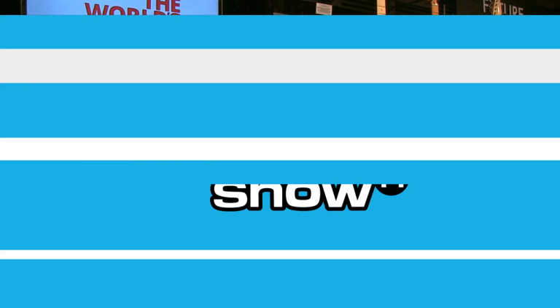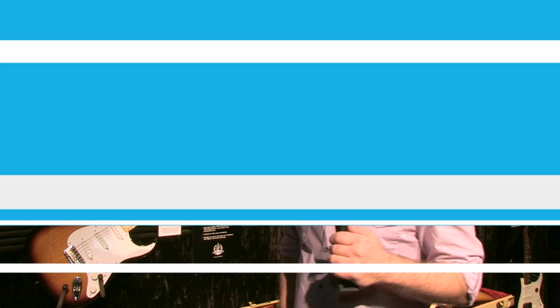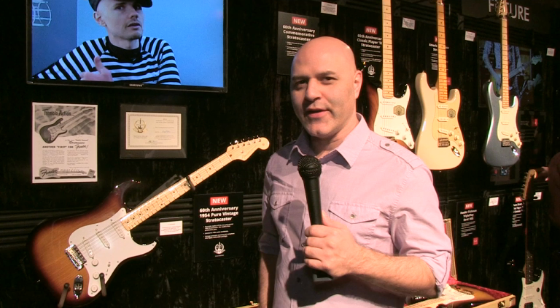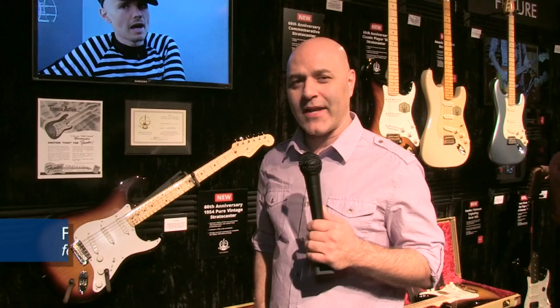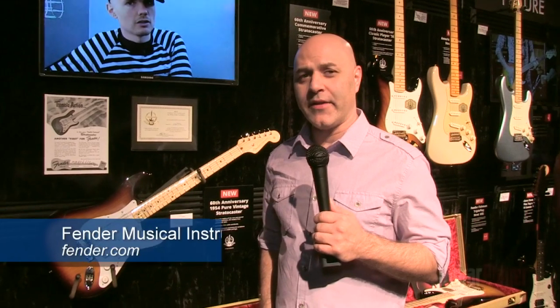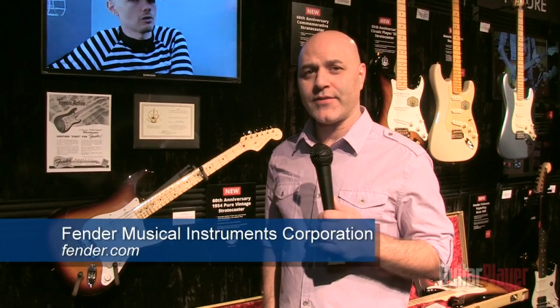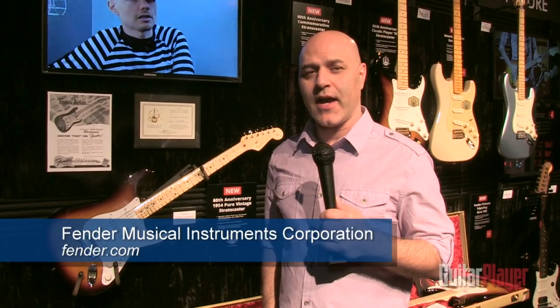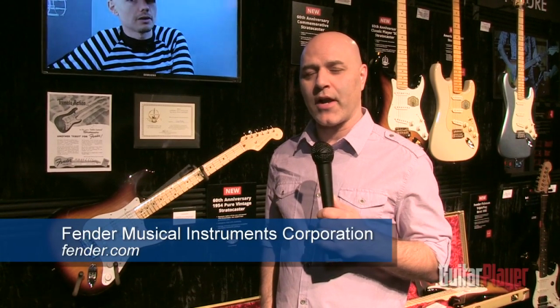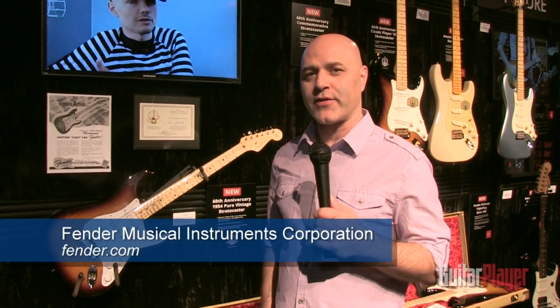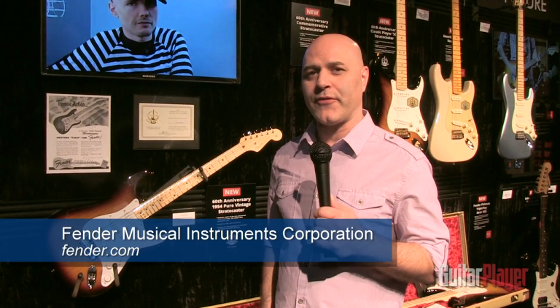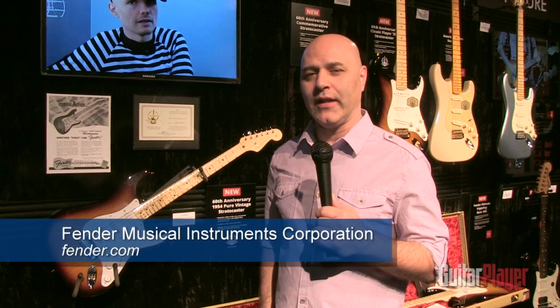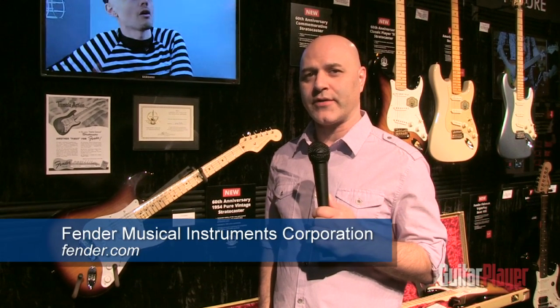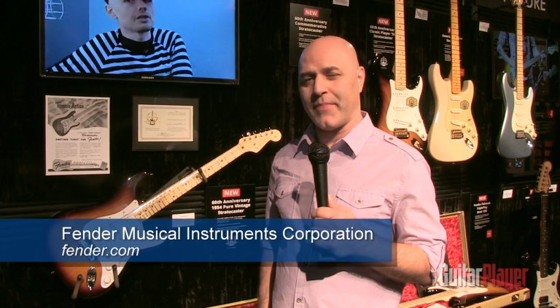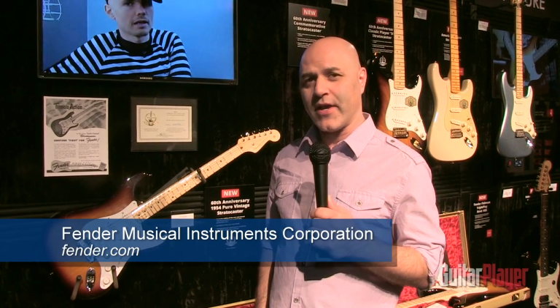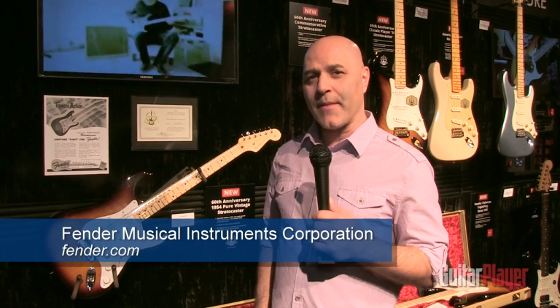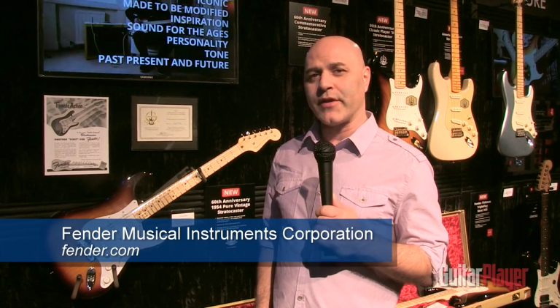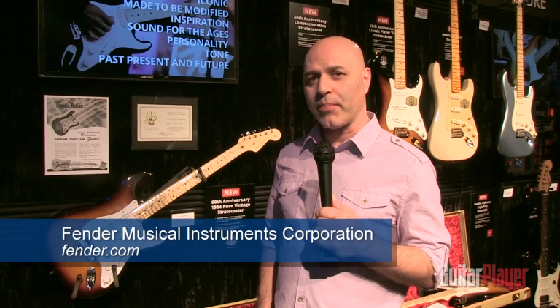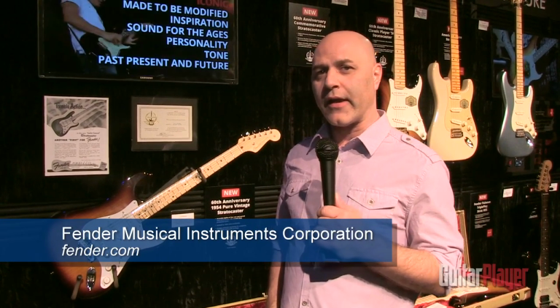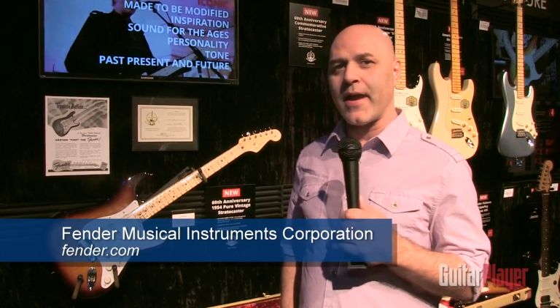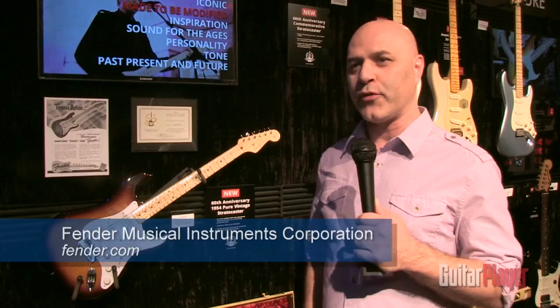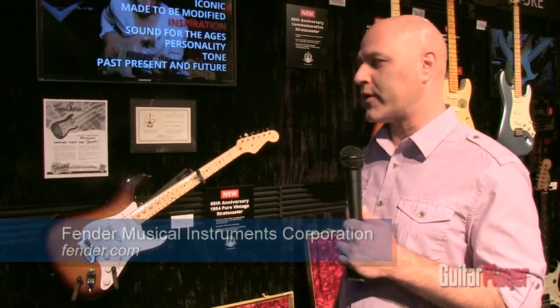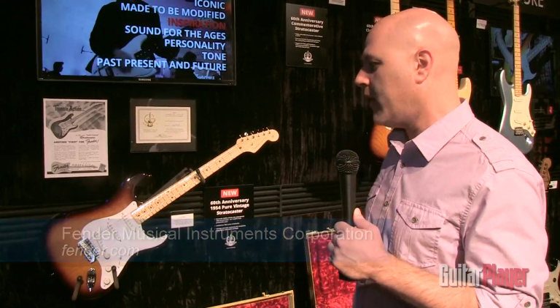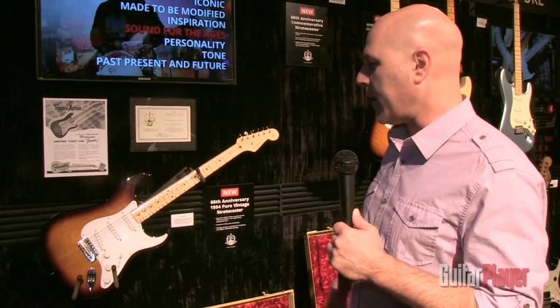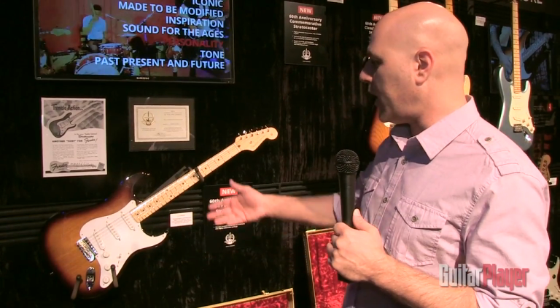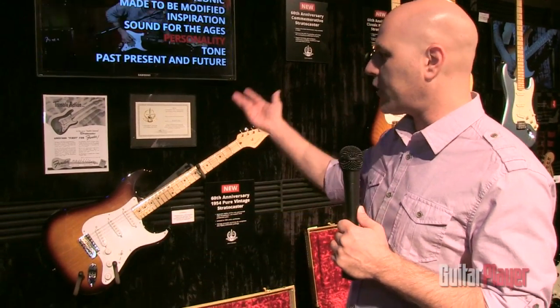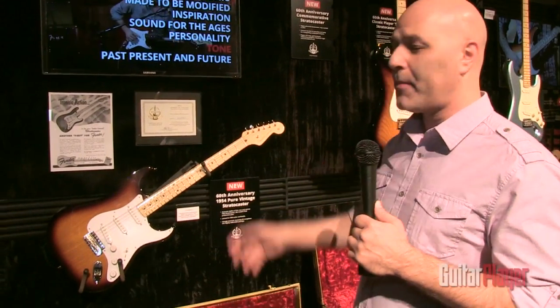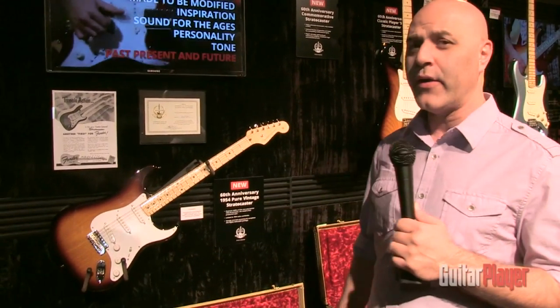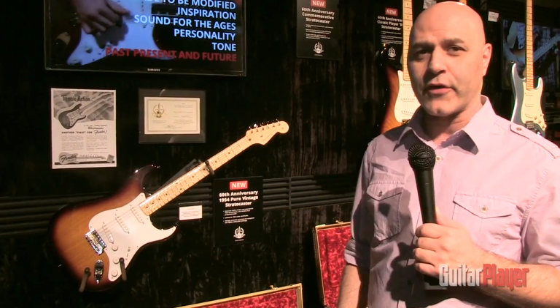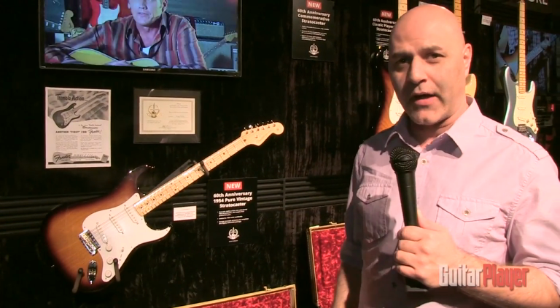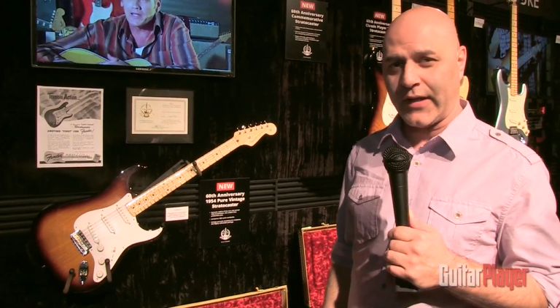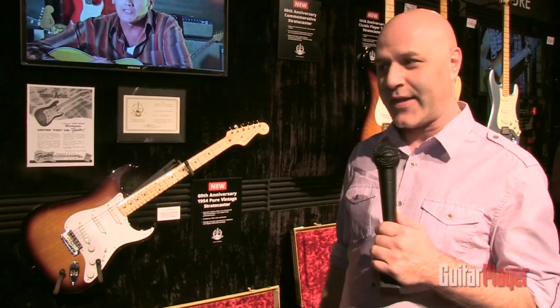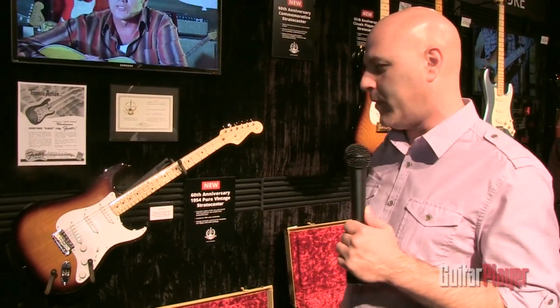Hi folks, how are you doing today? My name is Alan Abbasi. I'm the product specialist for Fender electric guitars and basses. I'm here with Guitar Player in our NAMM booth 2014 and I'm talking with them about our new anniversary models, so I'd like to take you through them.